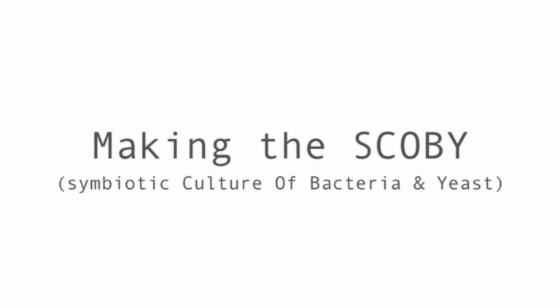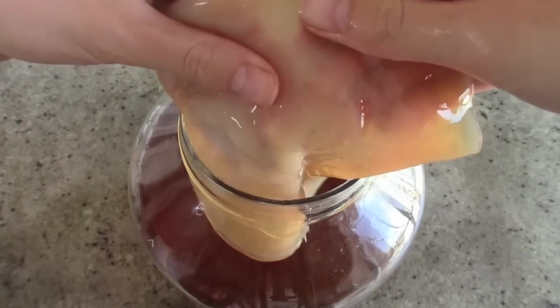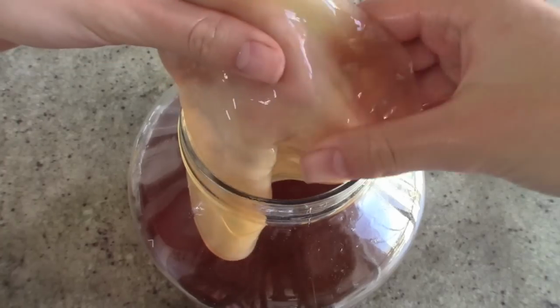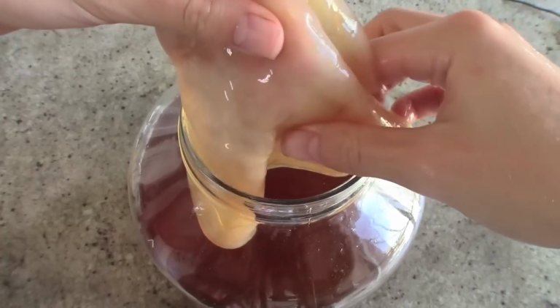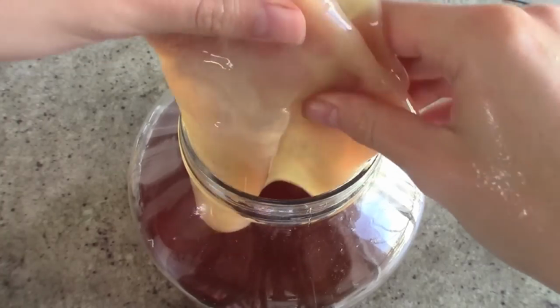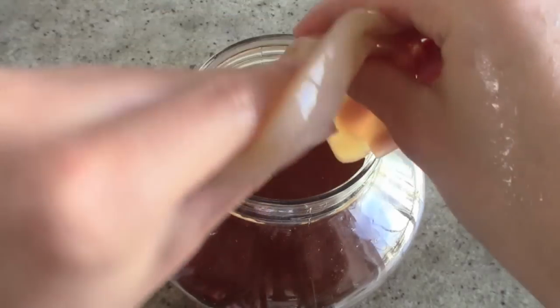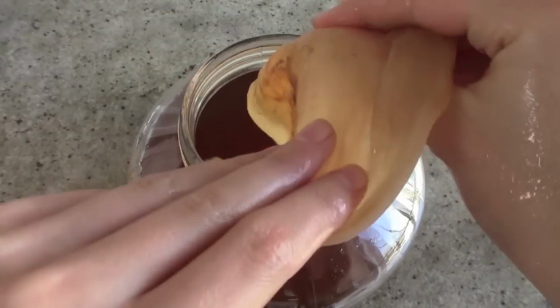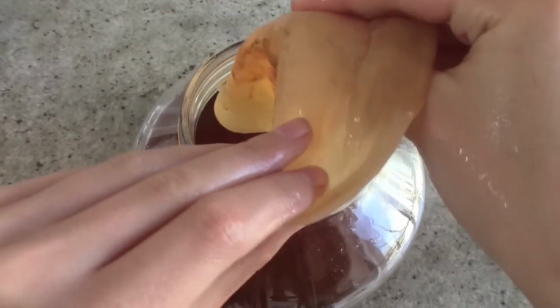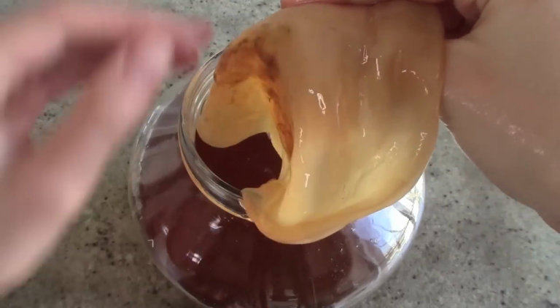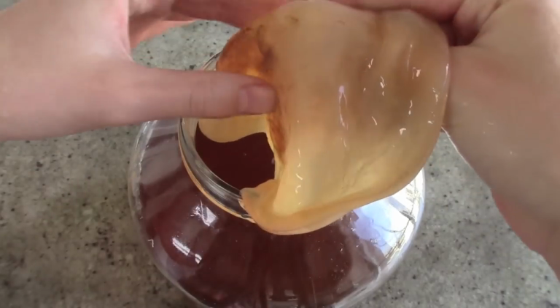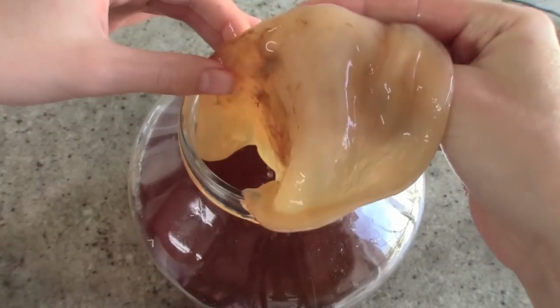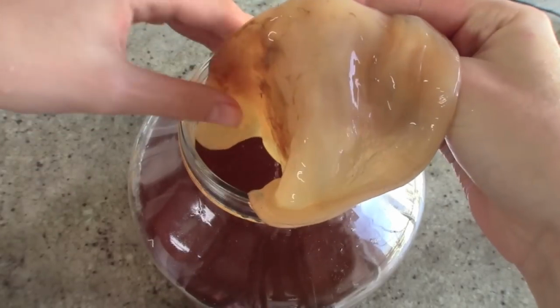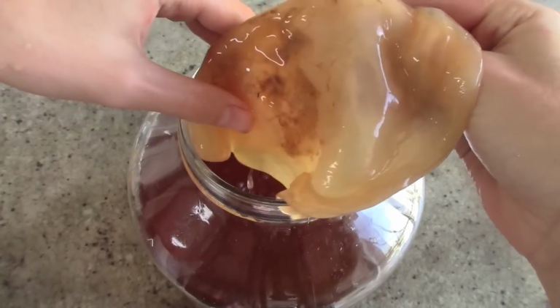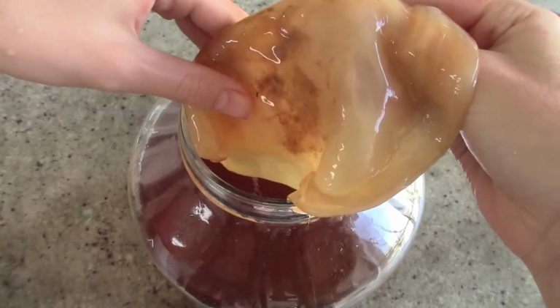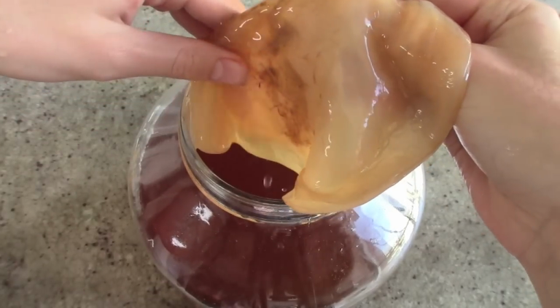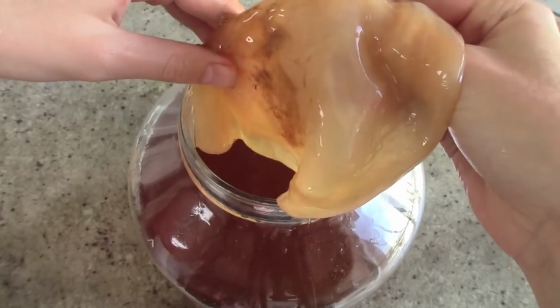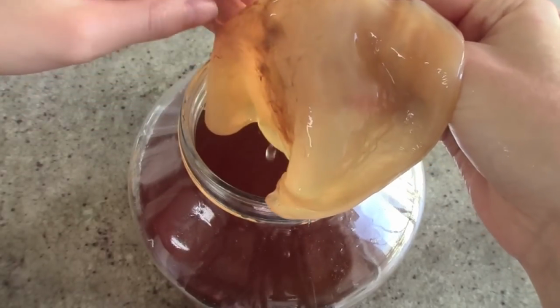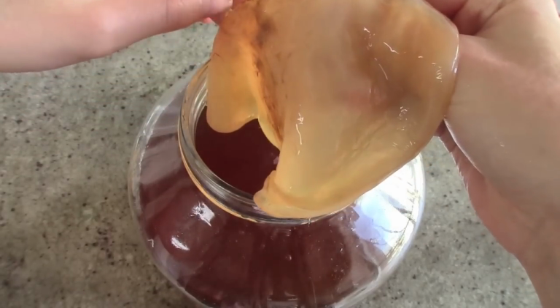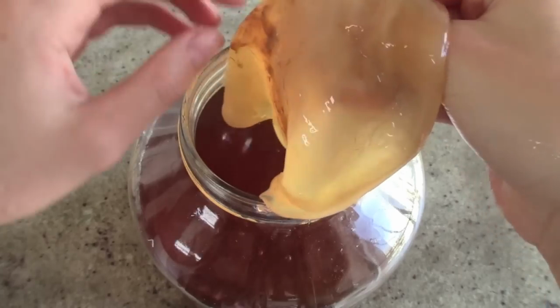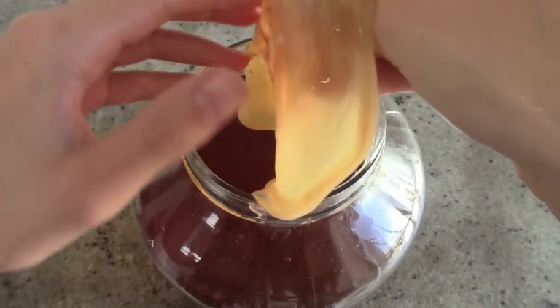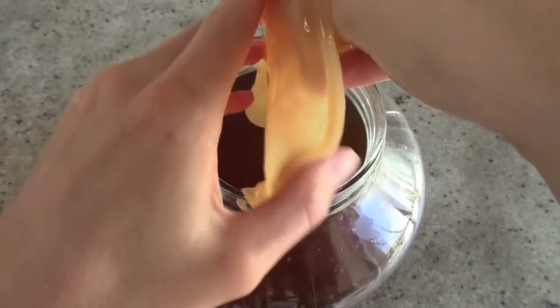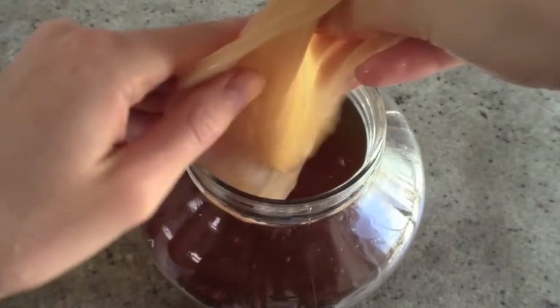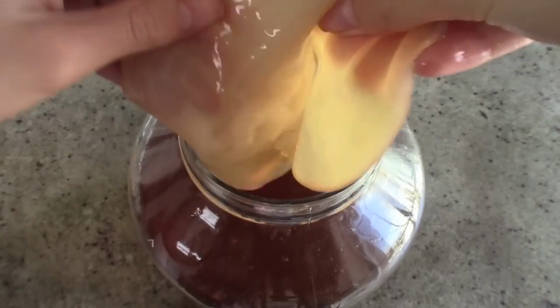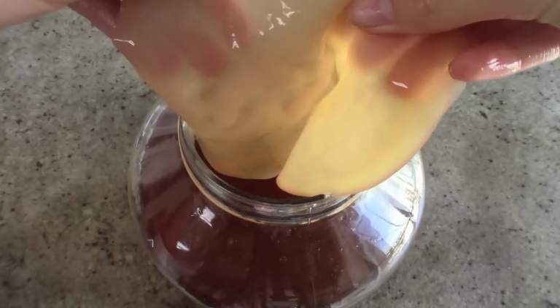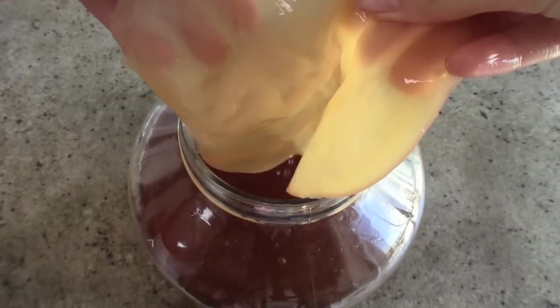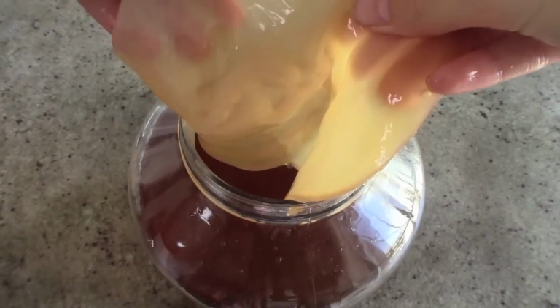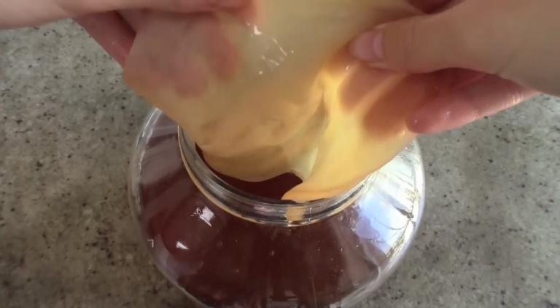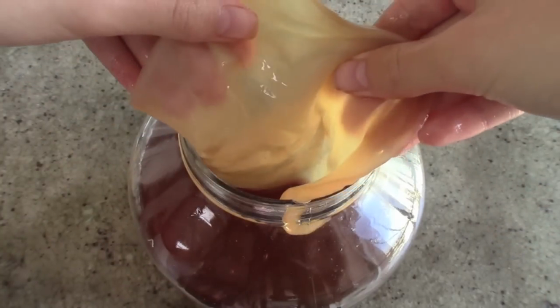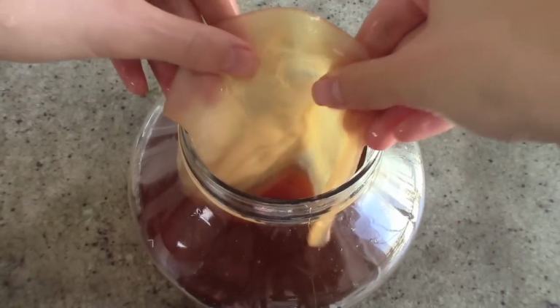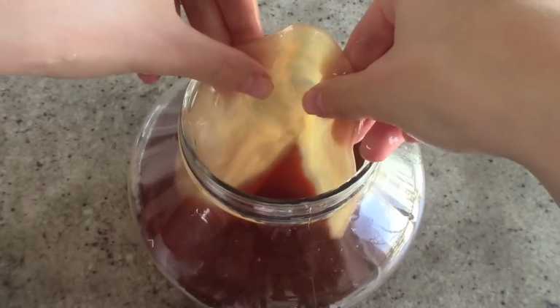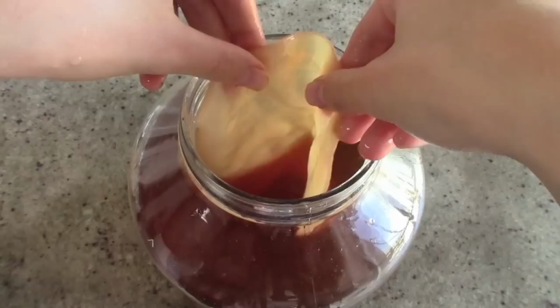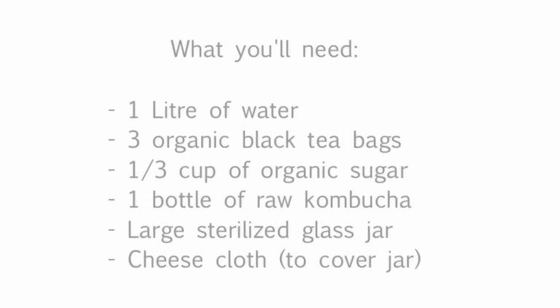First off I'm going to show you how to make the SCOBY for our kombucha. The SCOBY is that creepy pancake-looking culture that digests the sugars and produces the acids, enzymes, vitamins, and really begins the fermentation process.